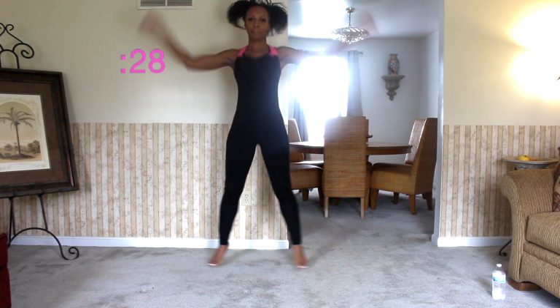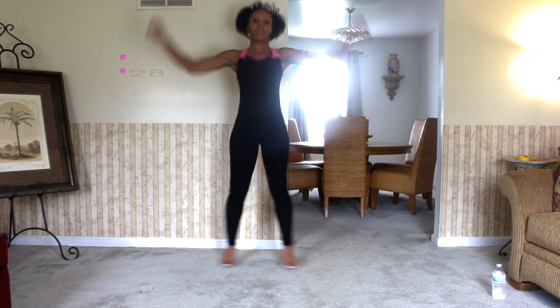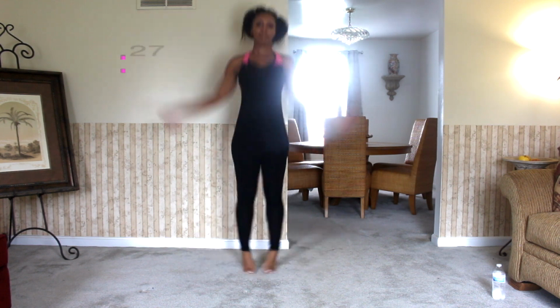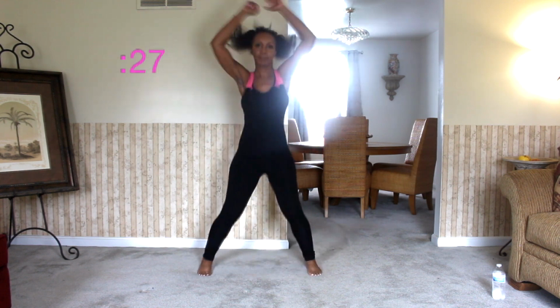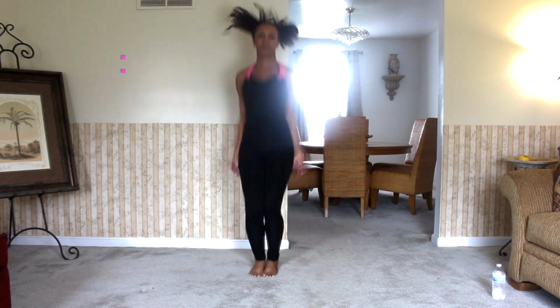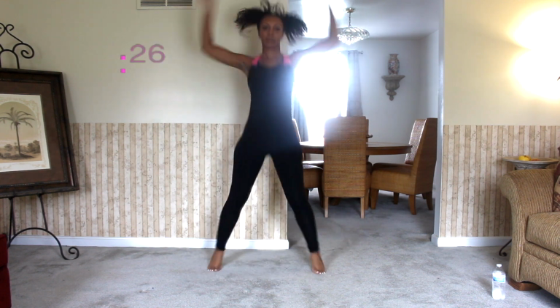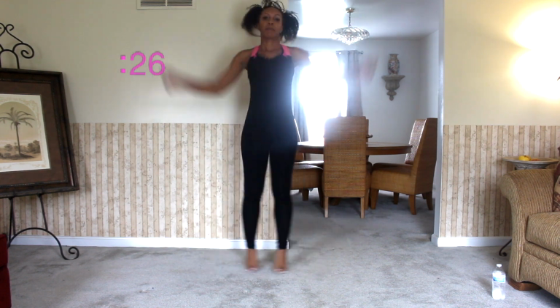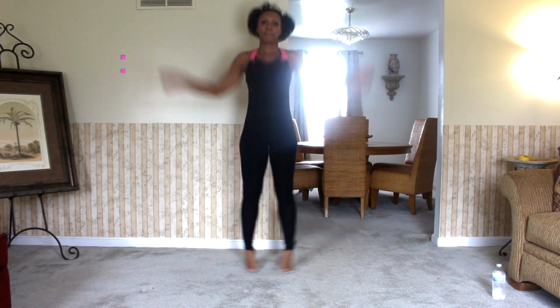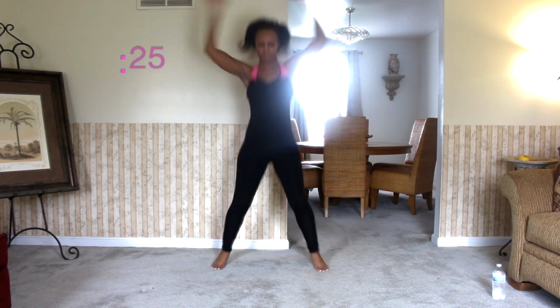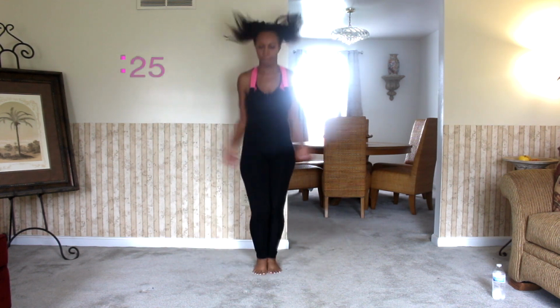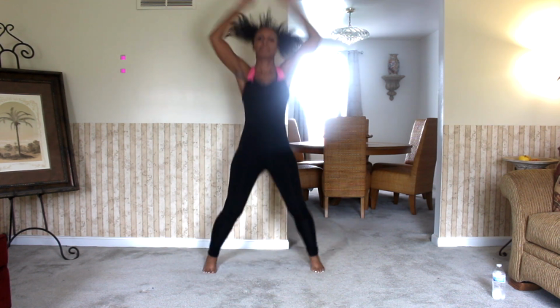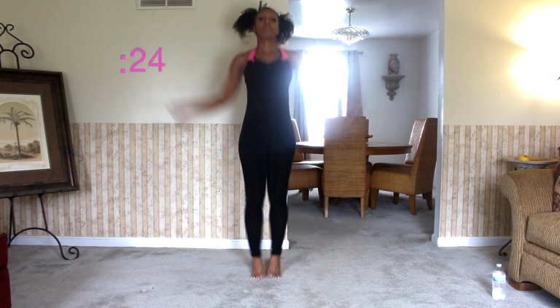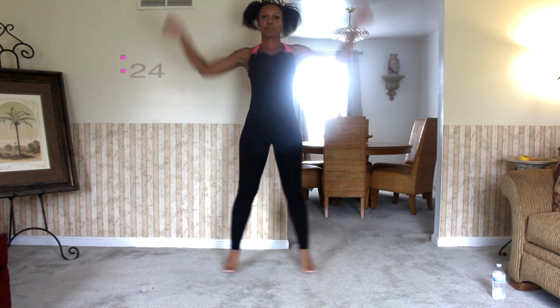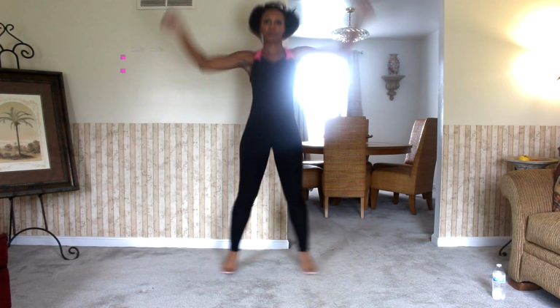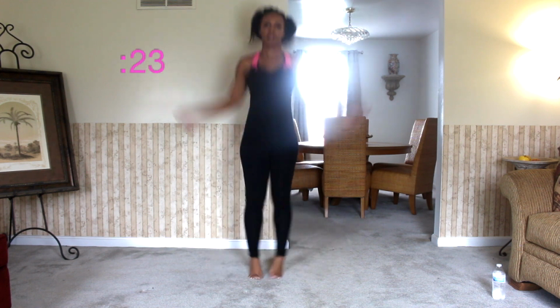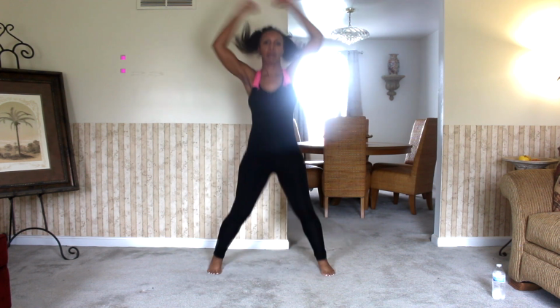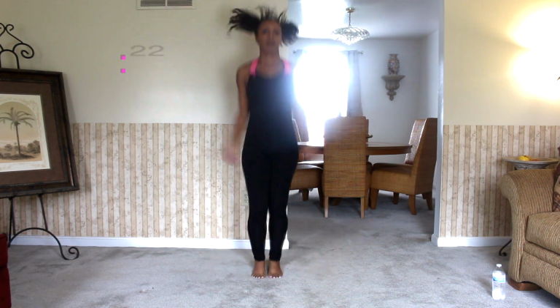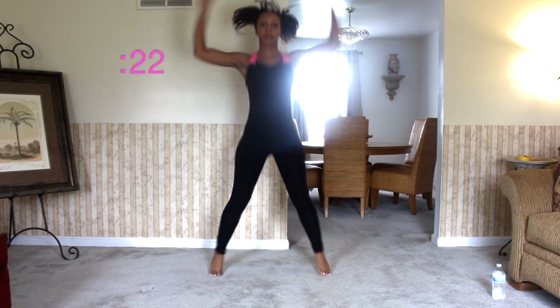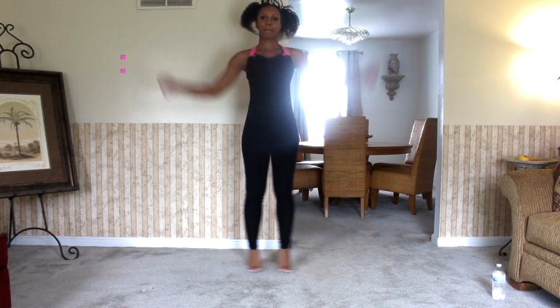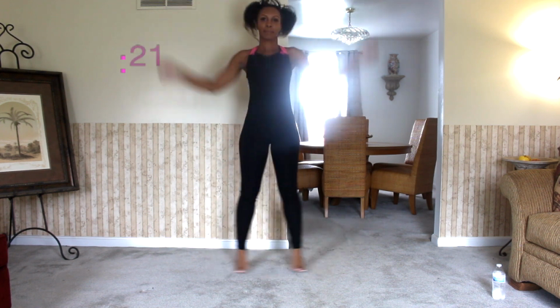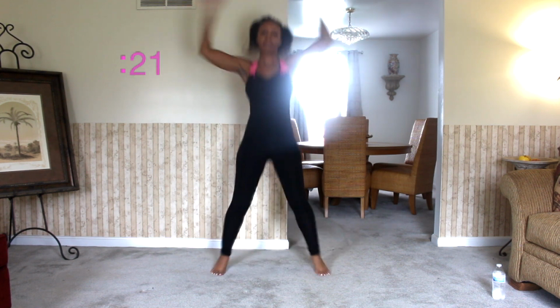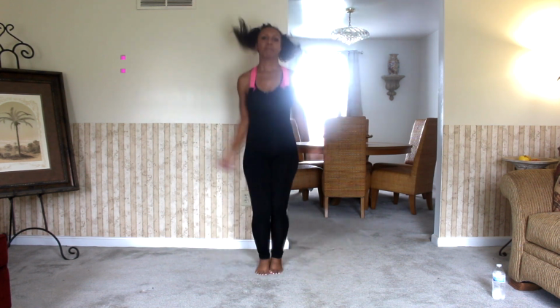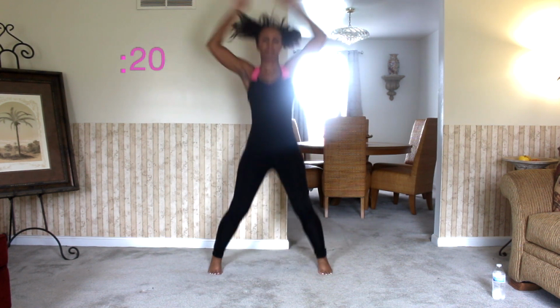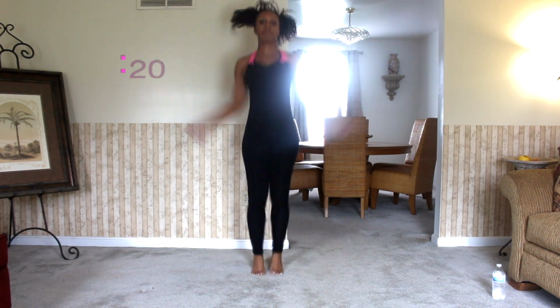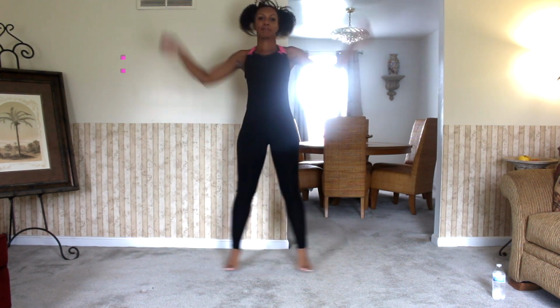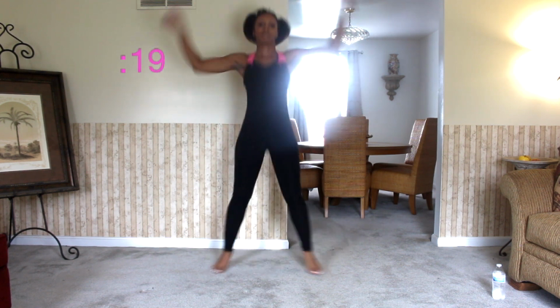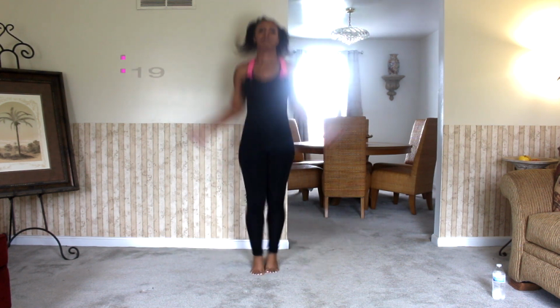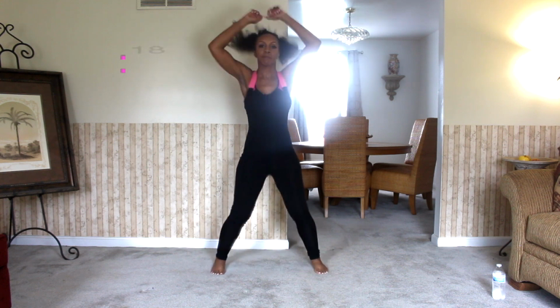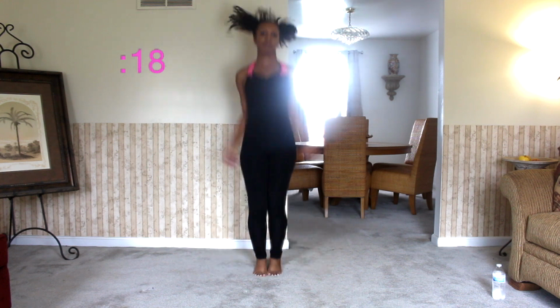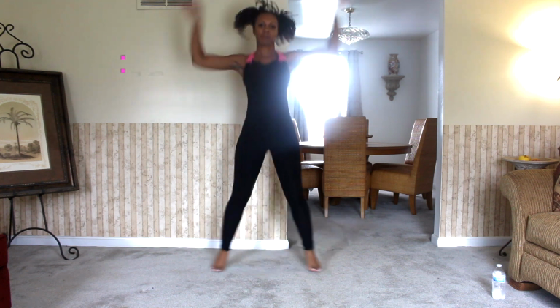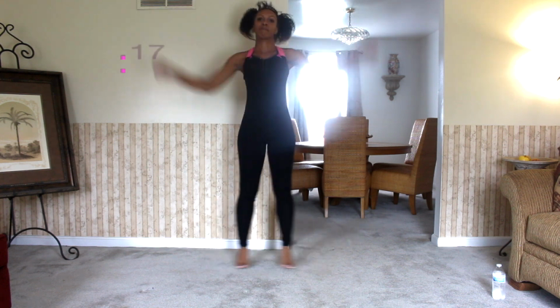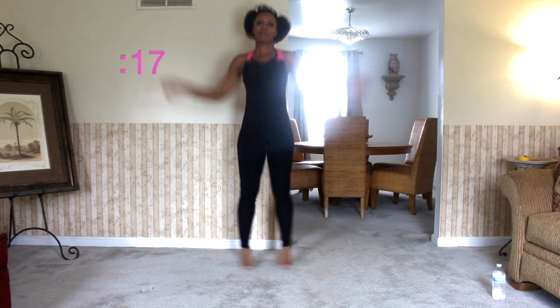And we're going to make this a super set by adding on some jumping jacks. Jumping jacks are so easy to do, yet so effective in burning good calories and really getting your heart rate up.